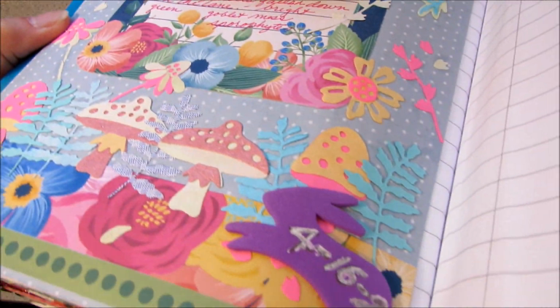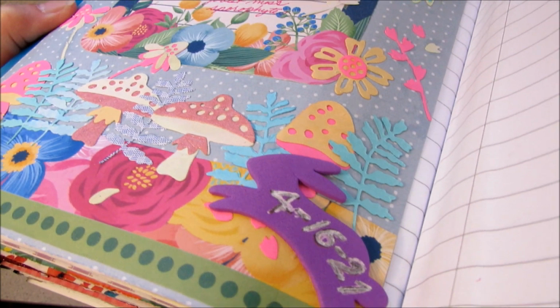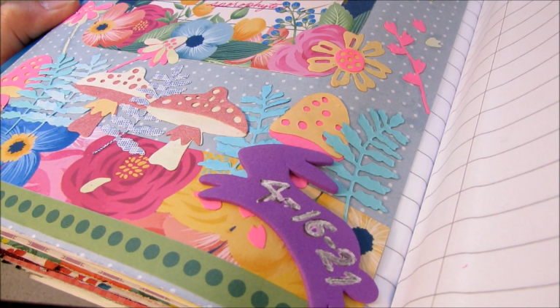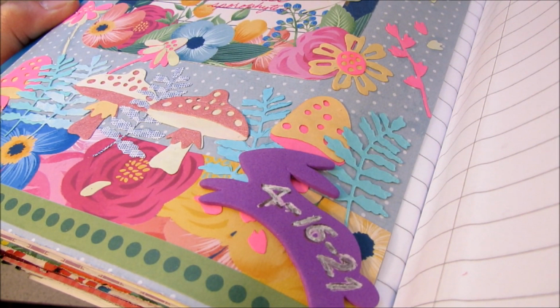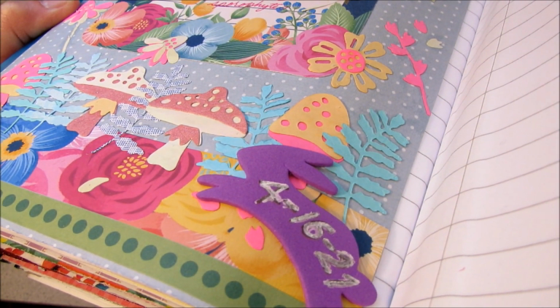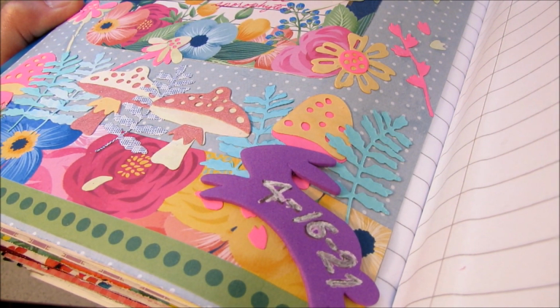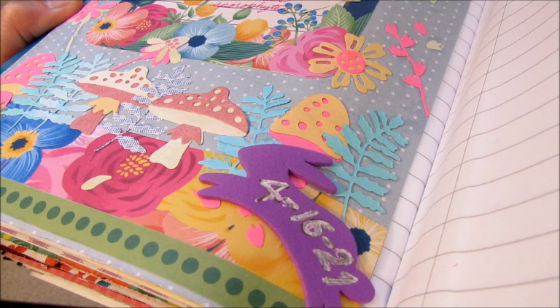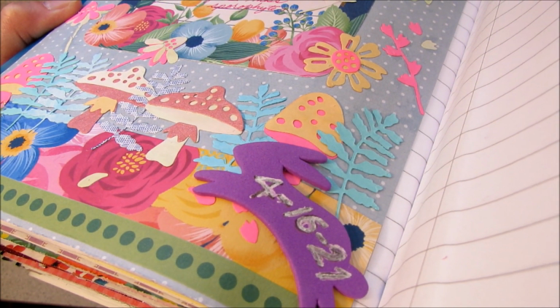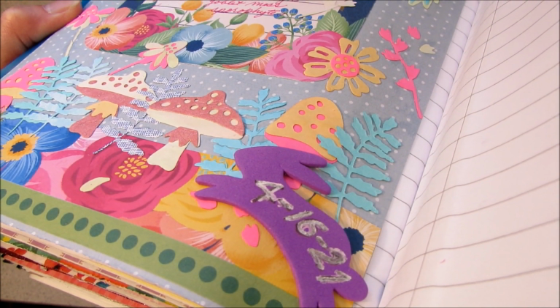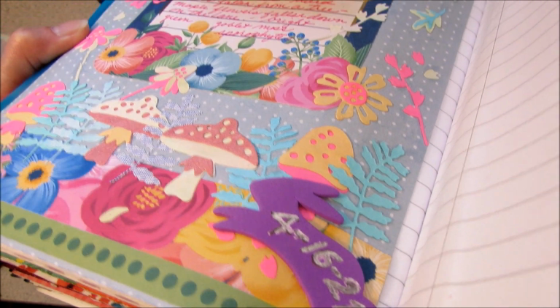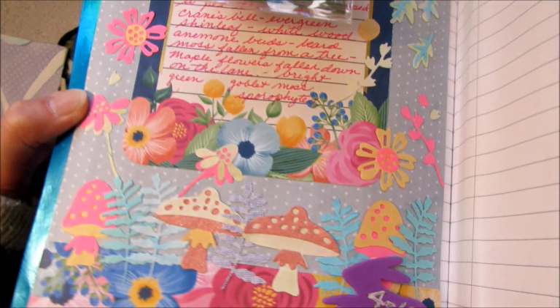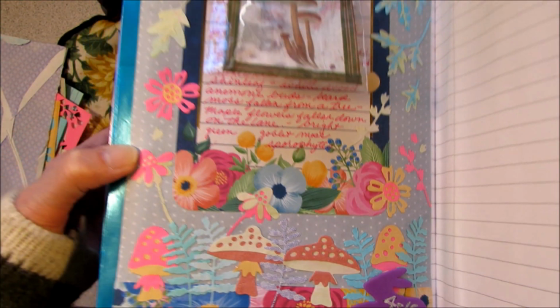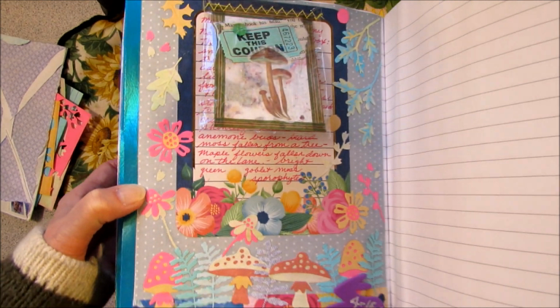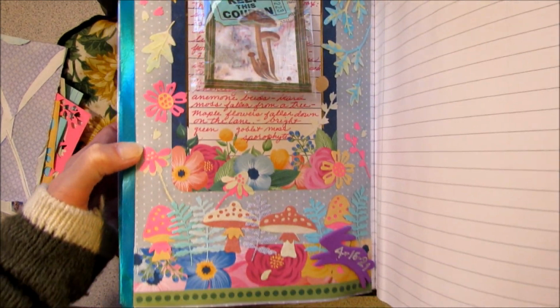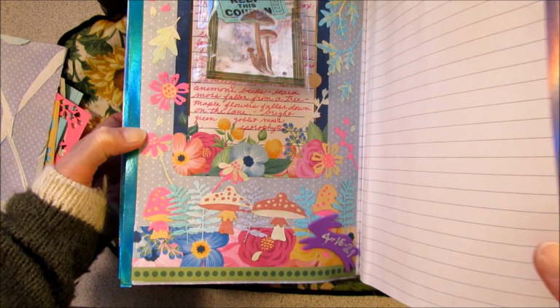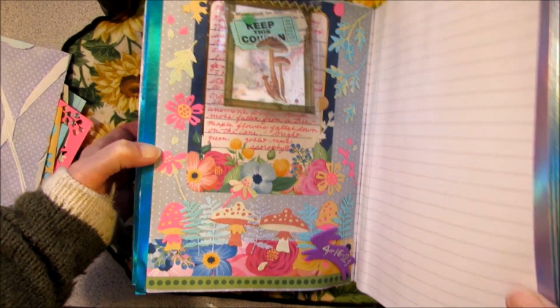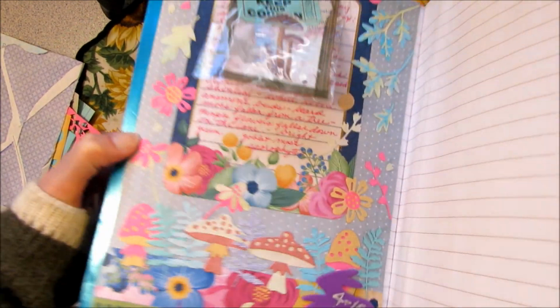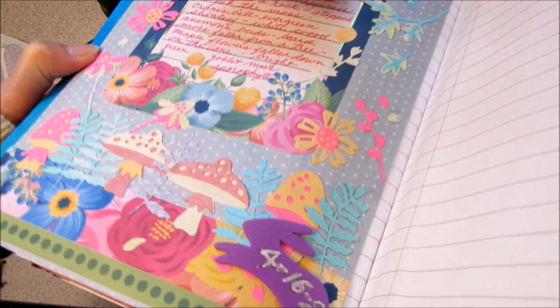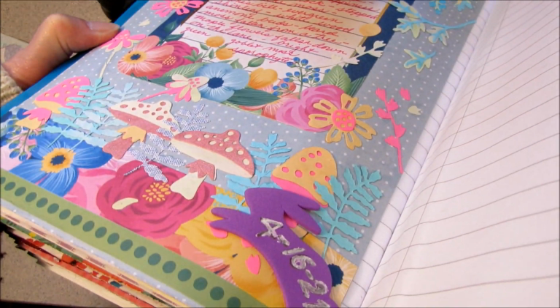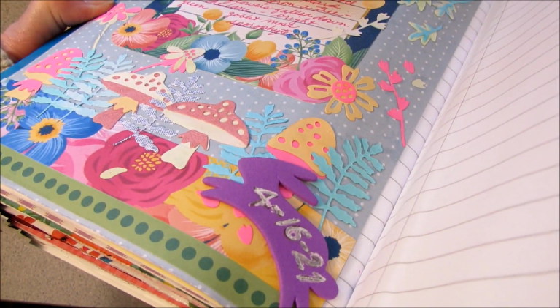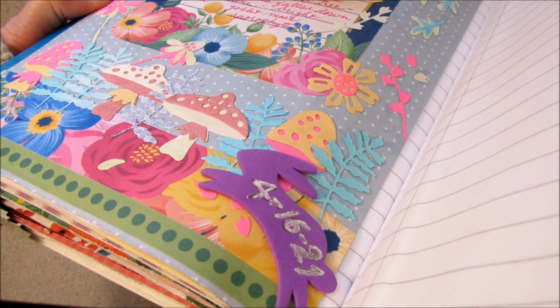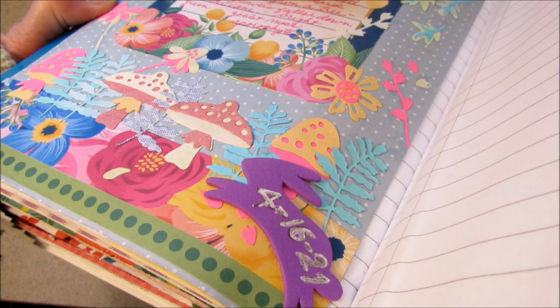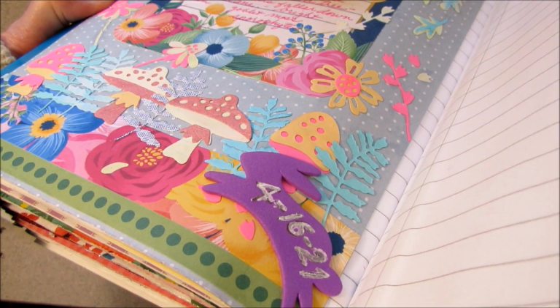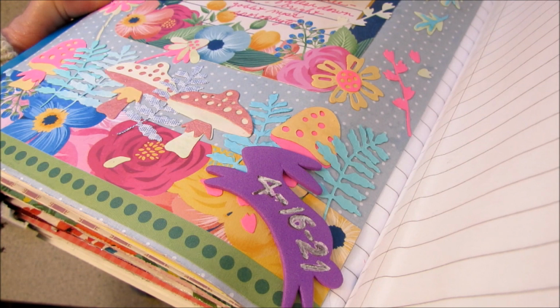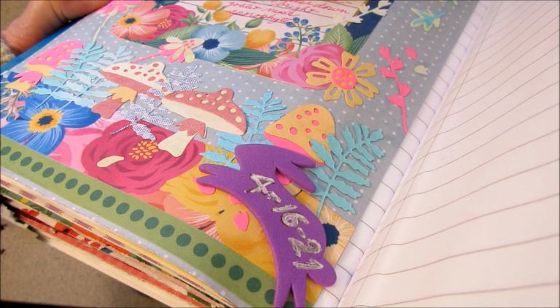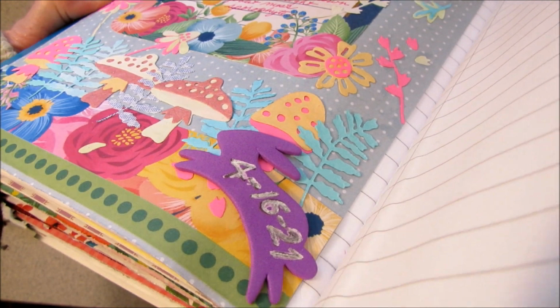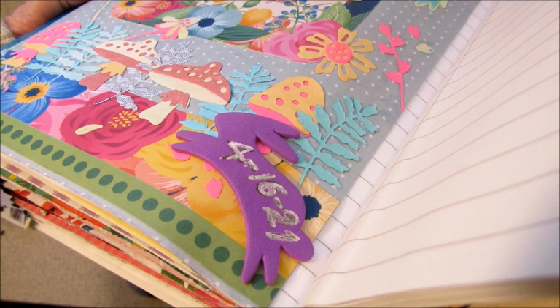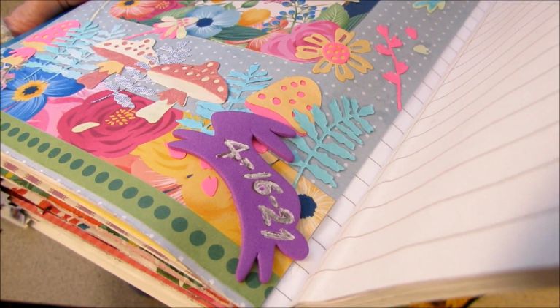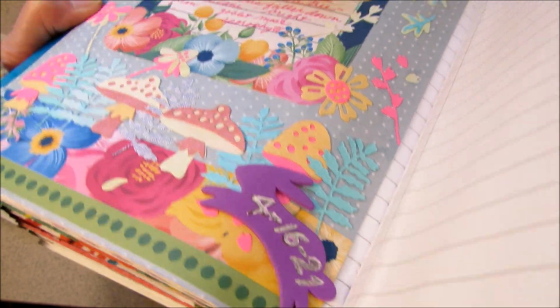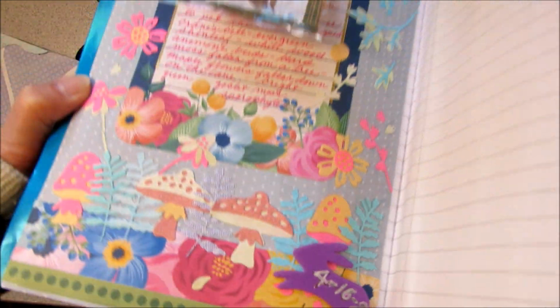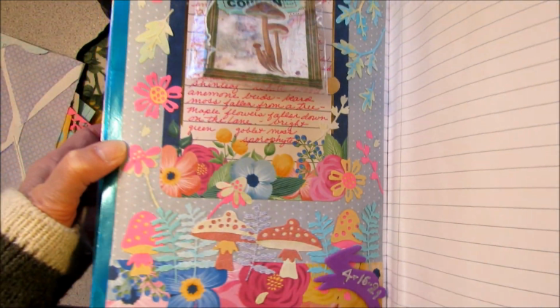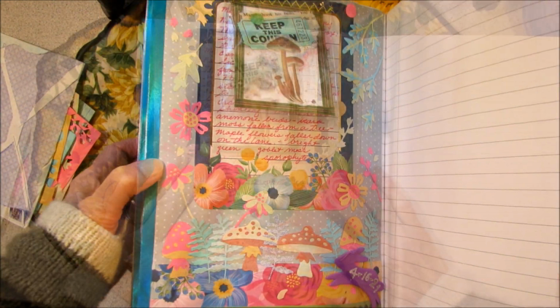And see this little rabbit in the corner? I wrote the date on the little rabbit. The reason he's there is because I was throwing something away in the trash can and I saw him down on the floor. I'd already put the Easter things away, so he just got stuck on the page.